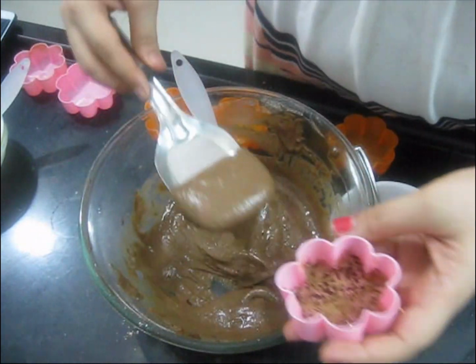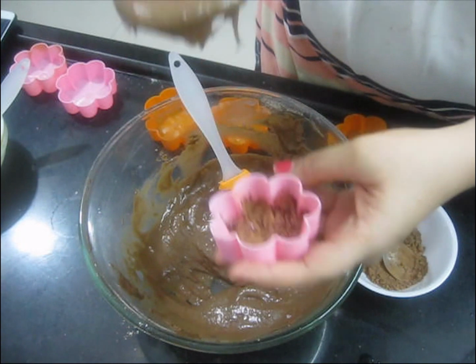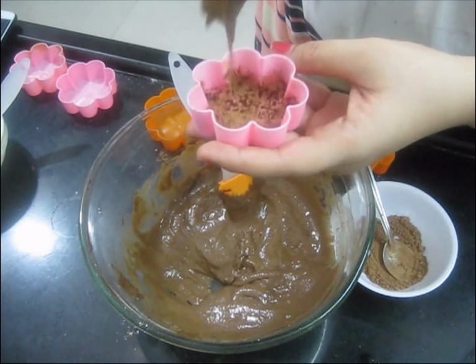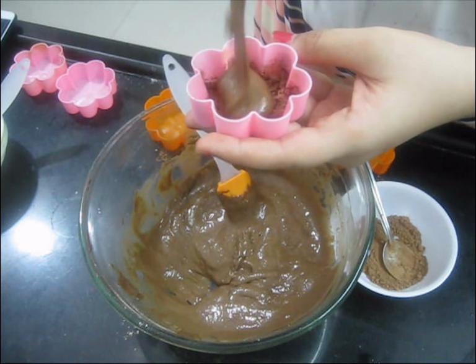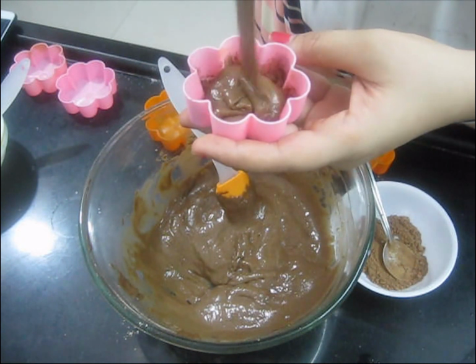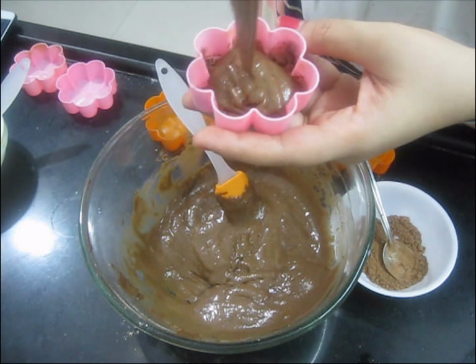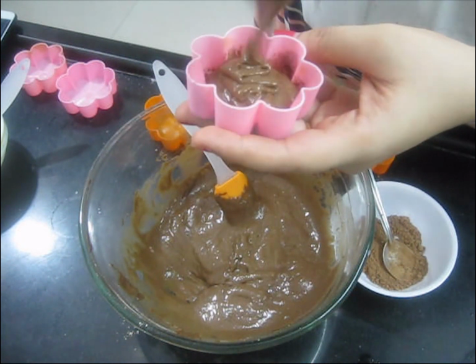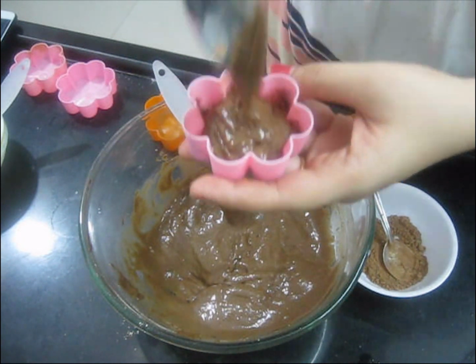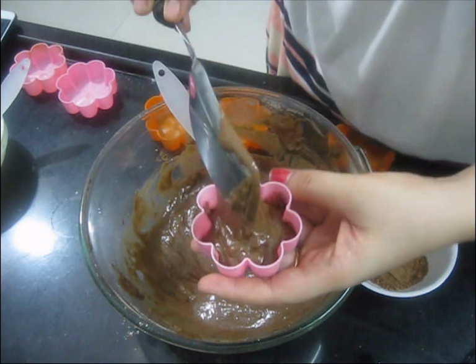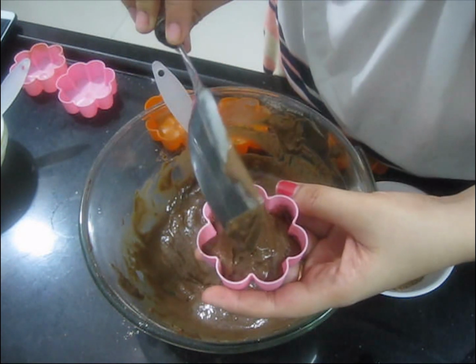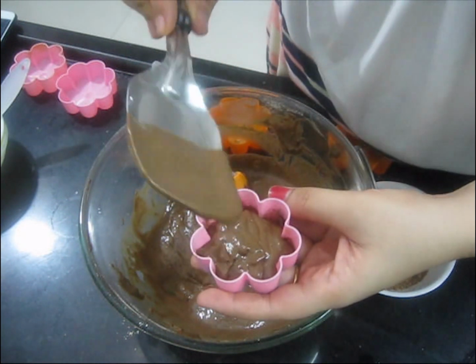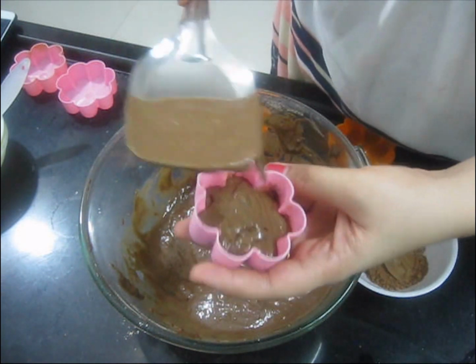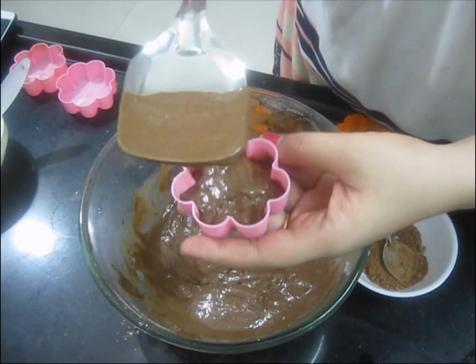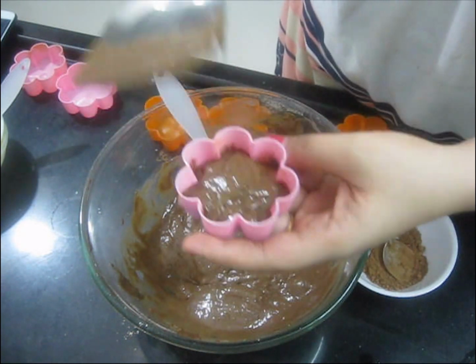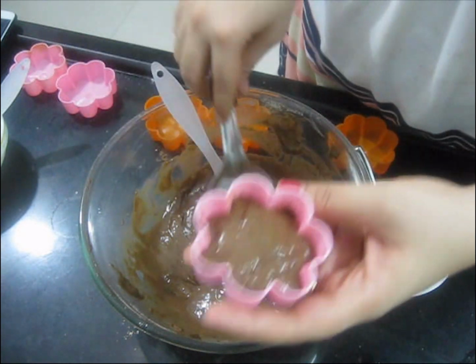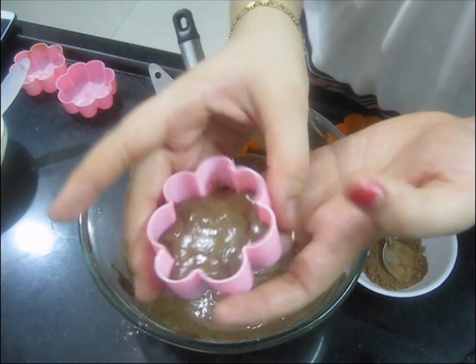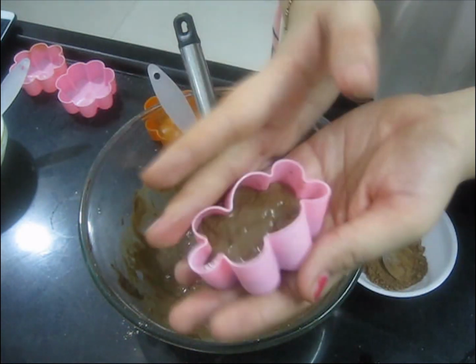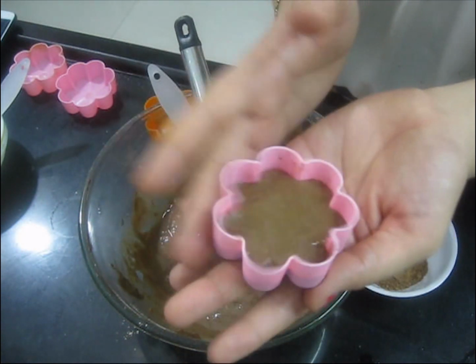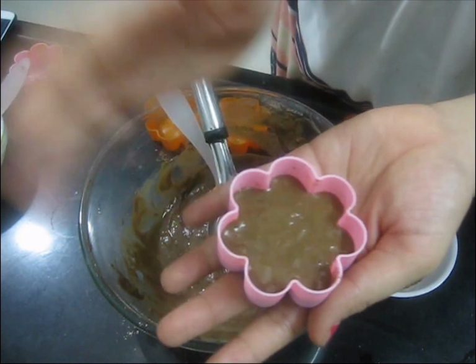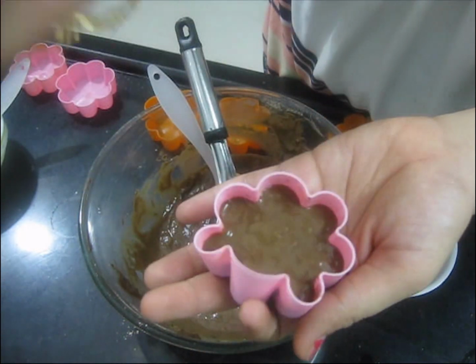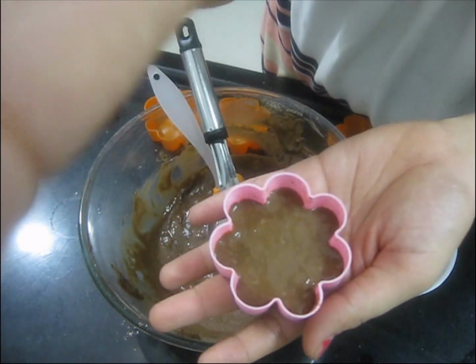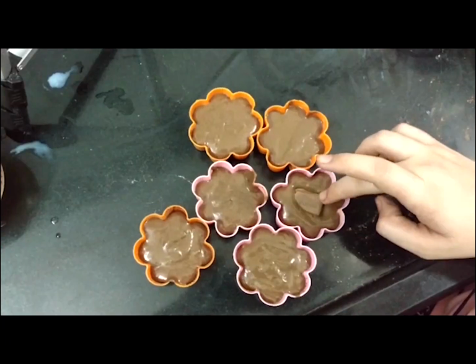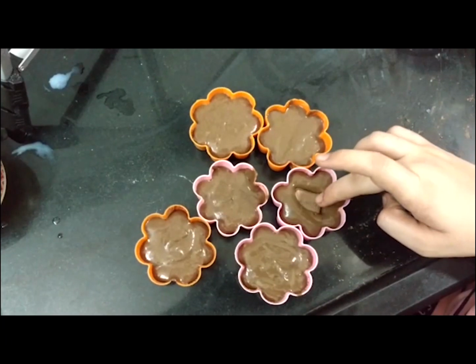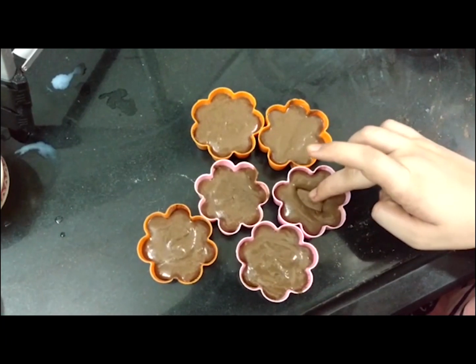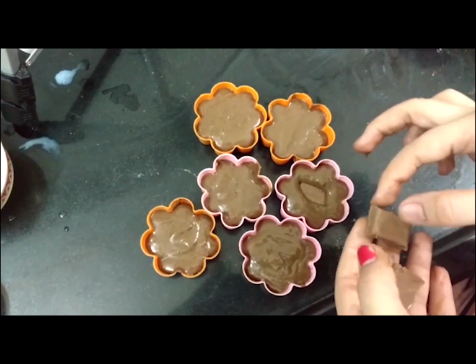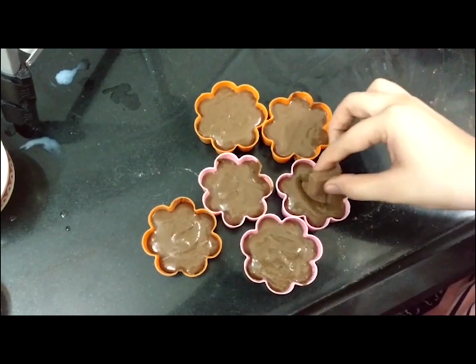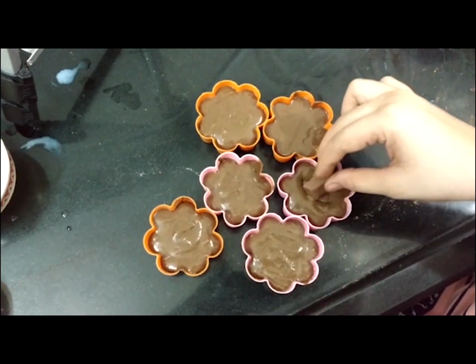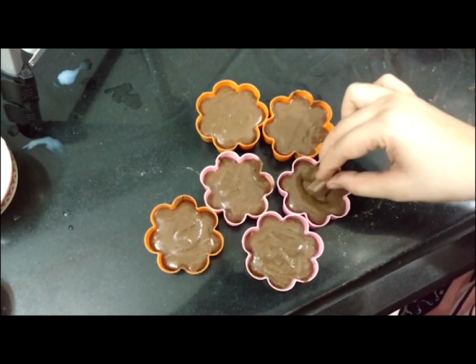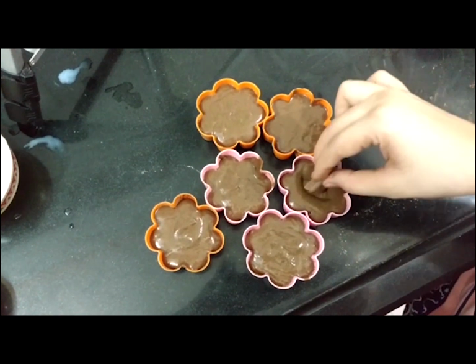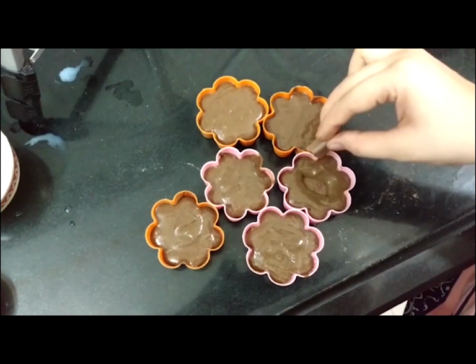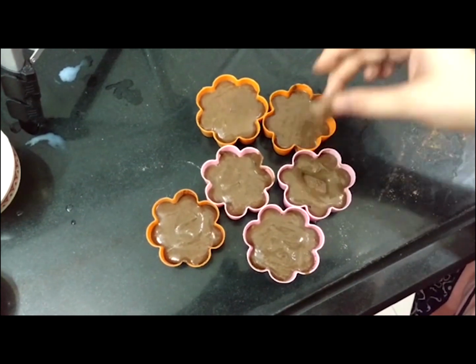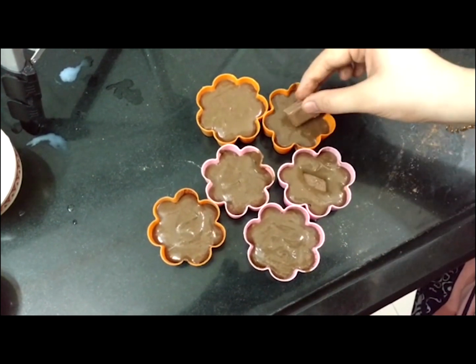Then take the cake batter and pour it in half only. Then take a chocolate piece, place it in, and cover it properly.